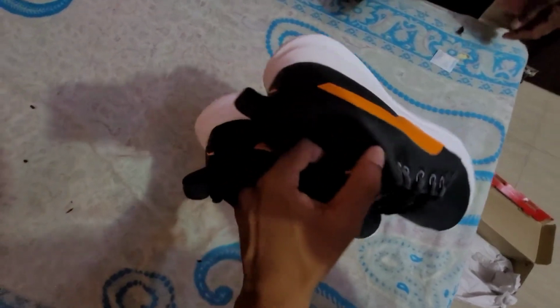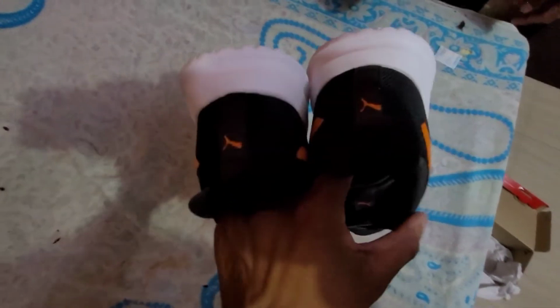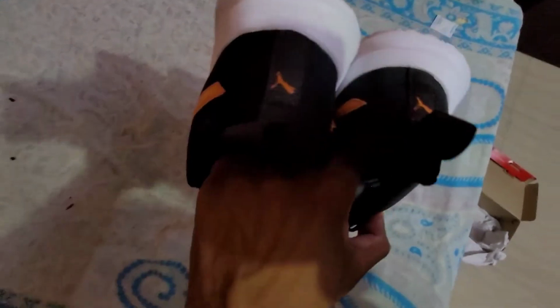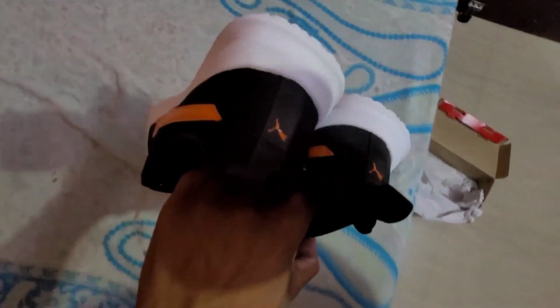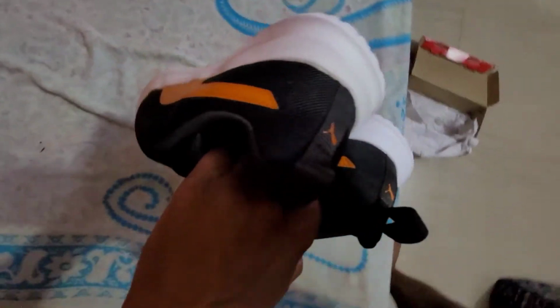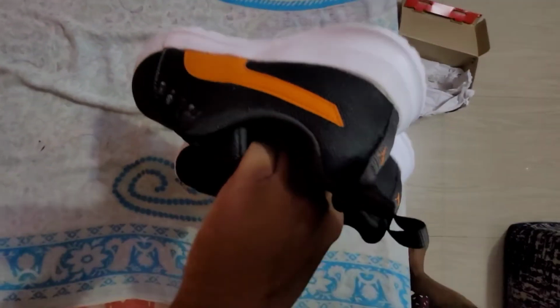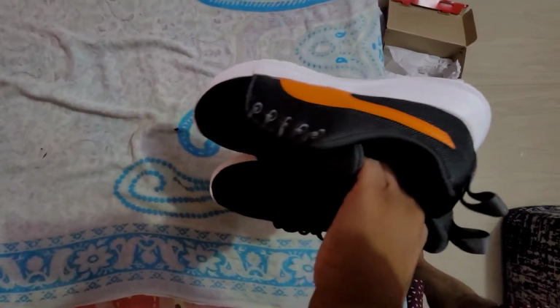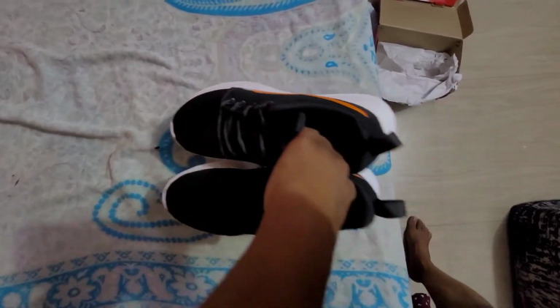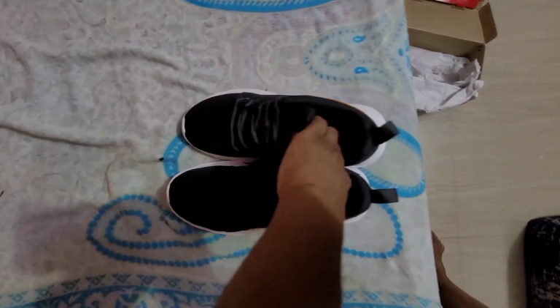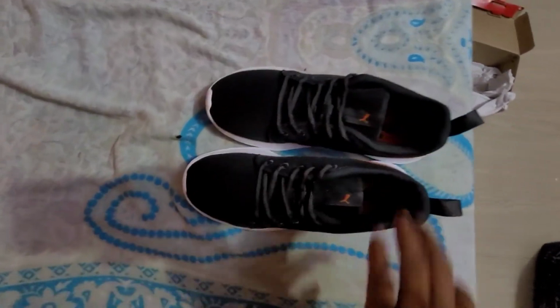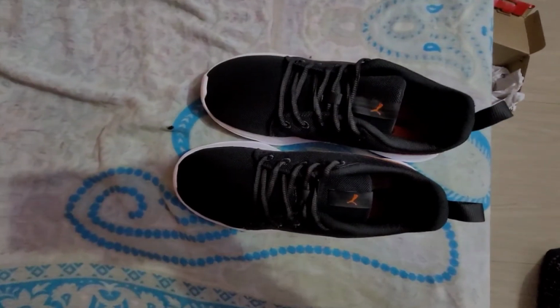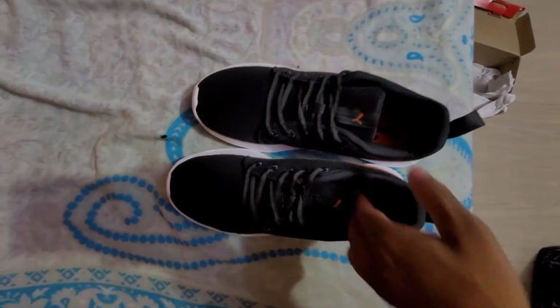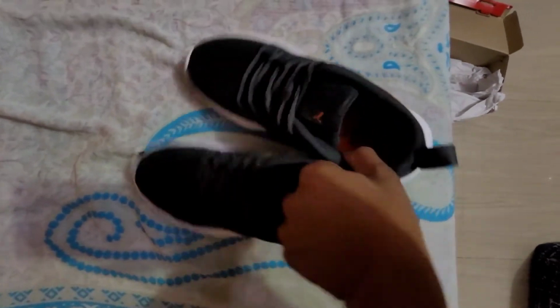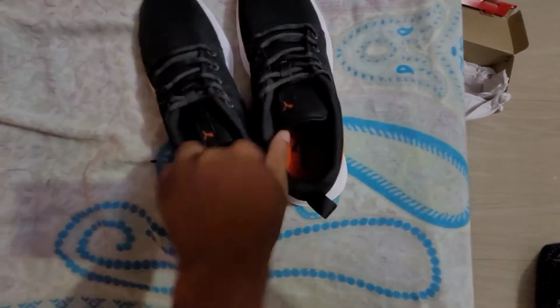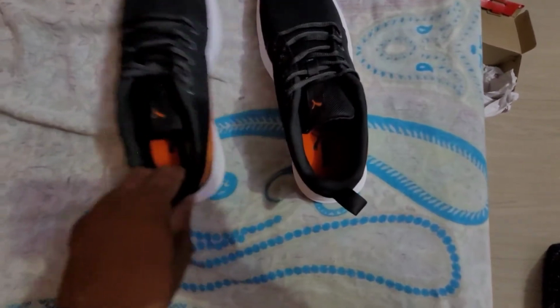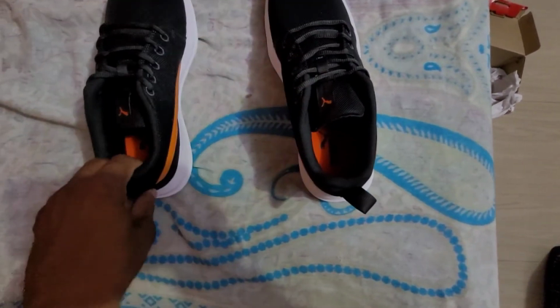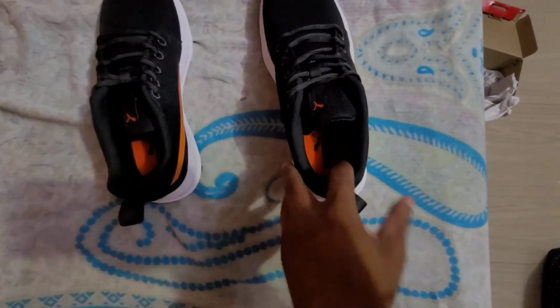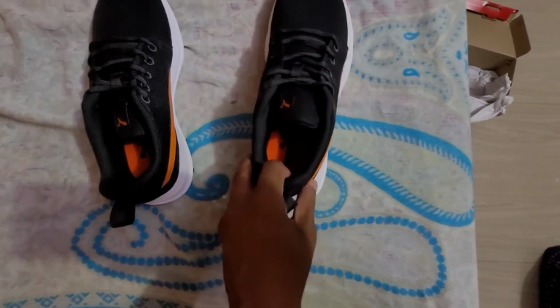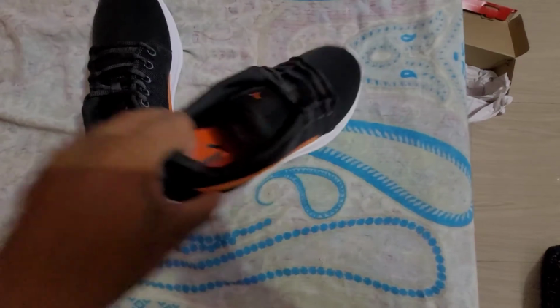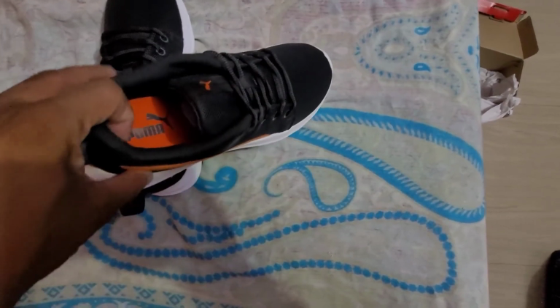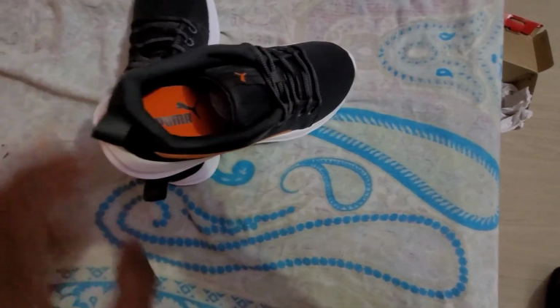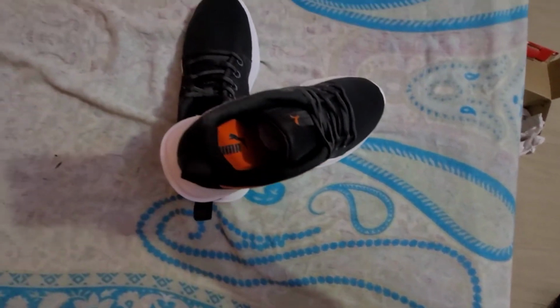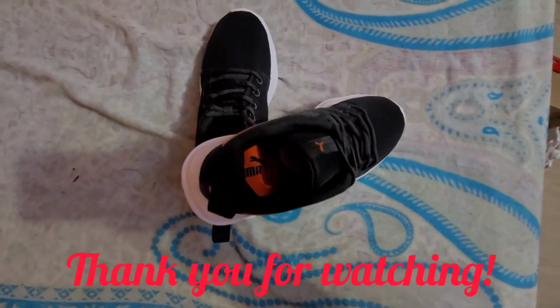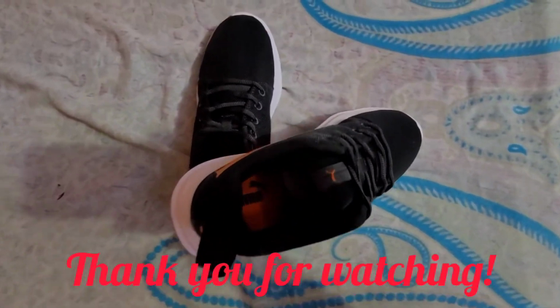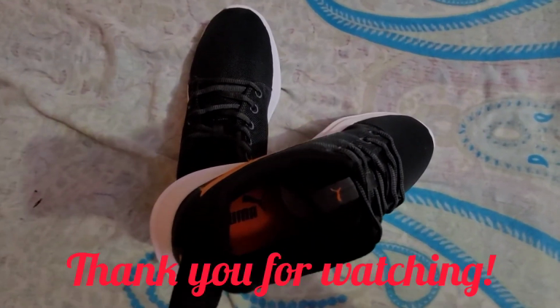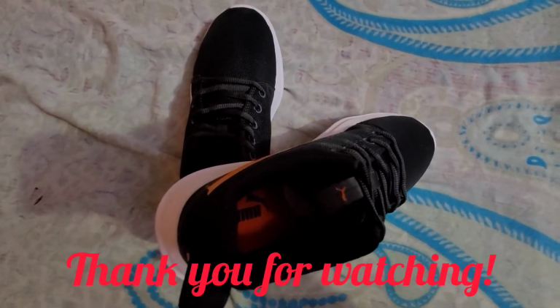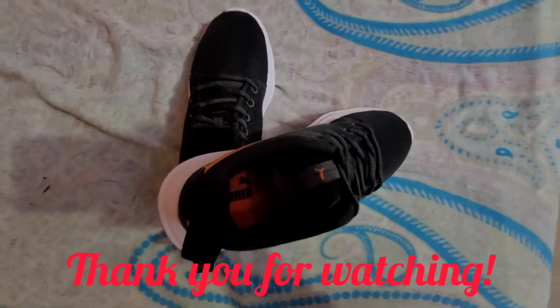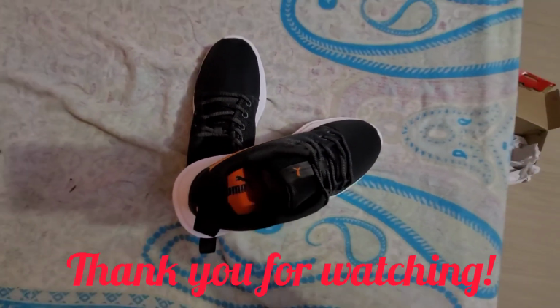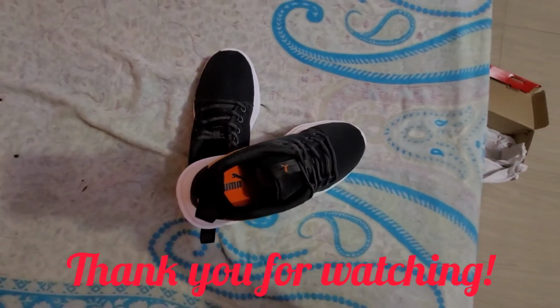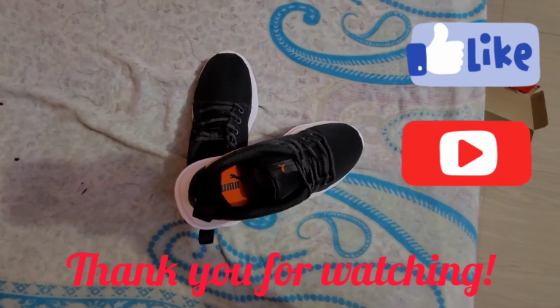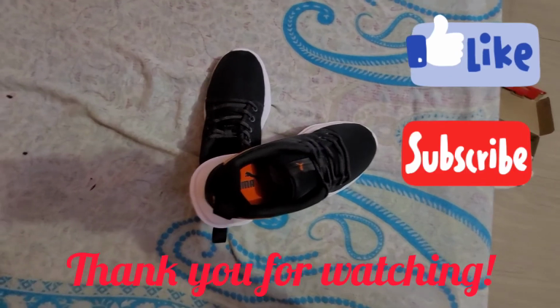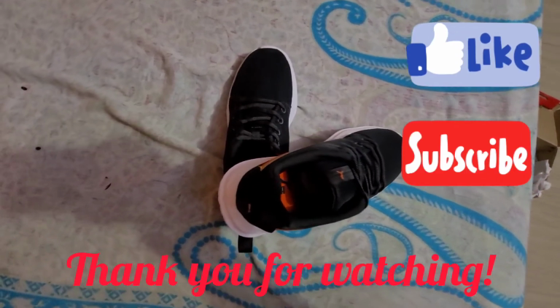Looking-wise it's good — nice grey color and the grip is good, so walking in it is comfortable. Overall it's a good try and economical; you'll get it for 1600 rupees on Amazon. See if you want to try it — thank you for watching!